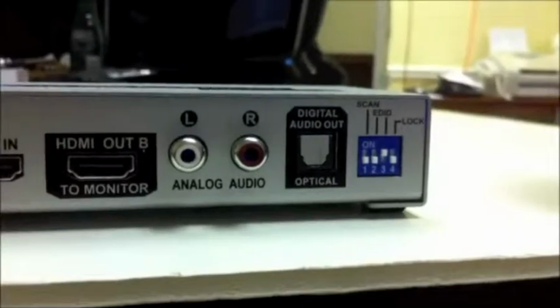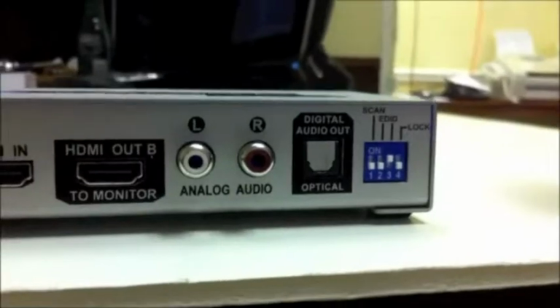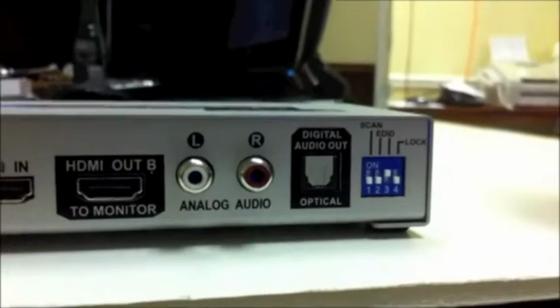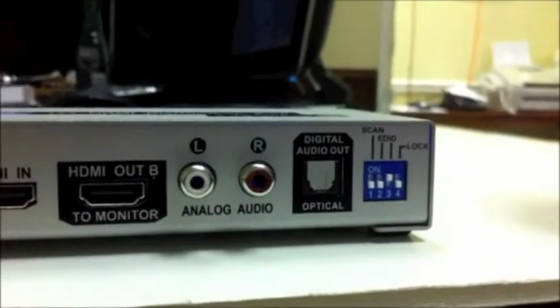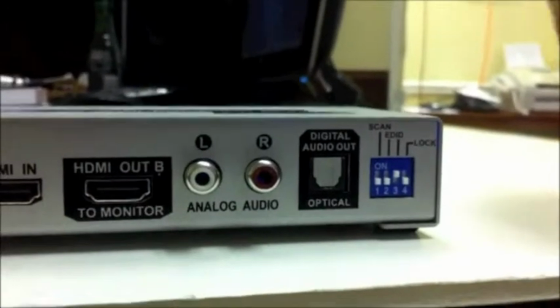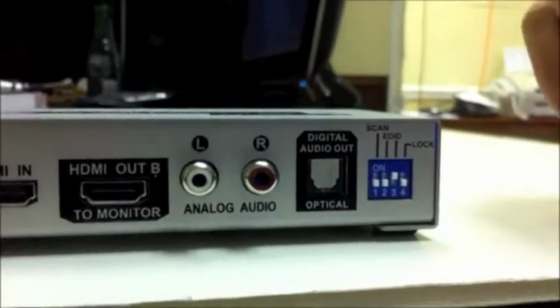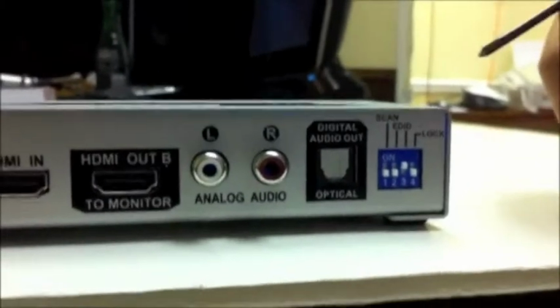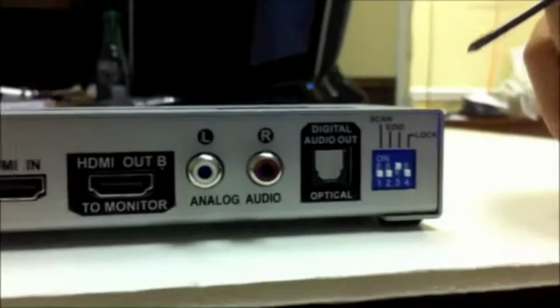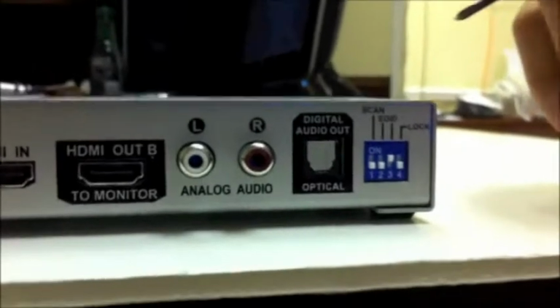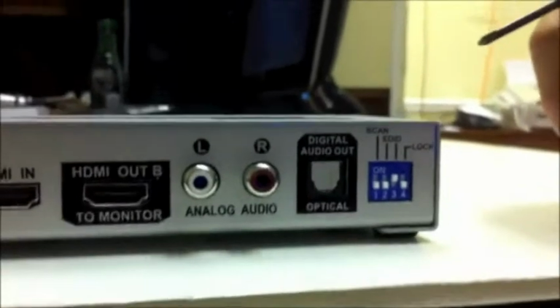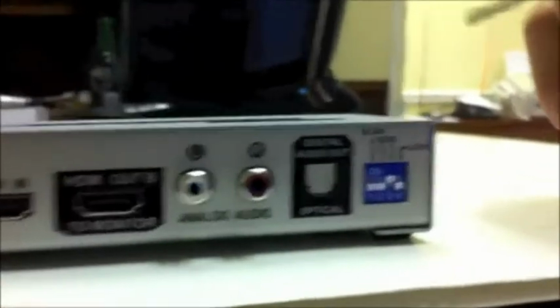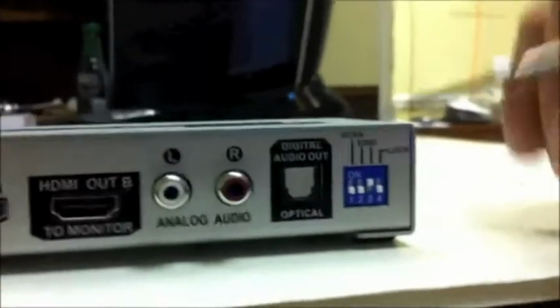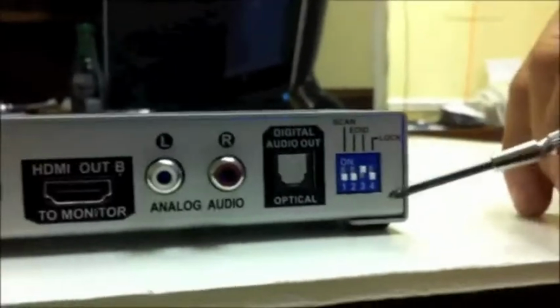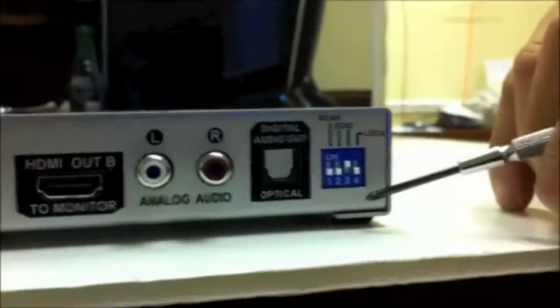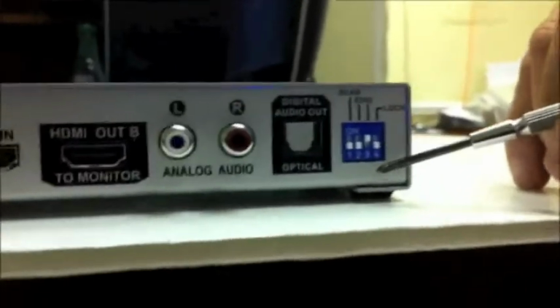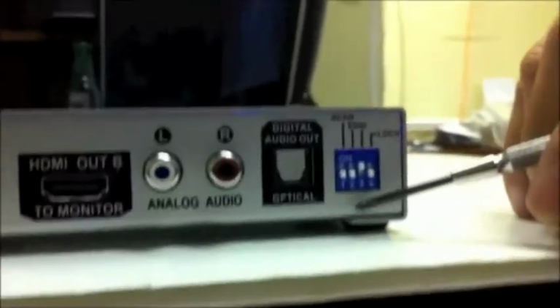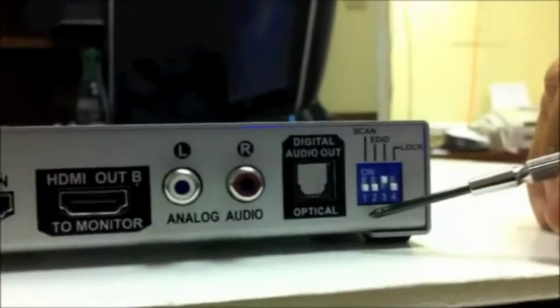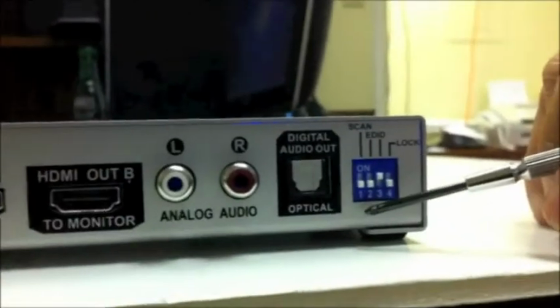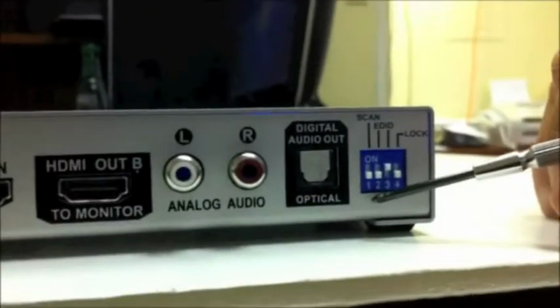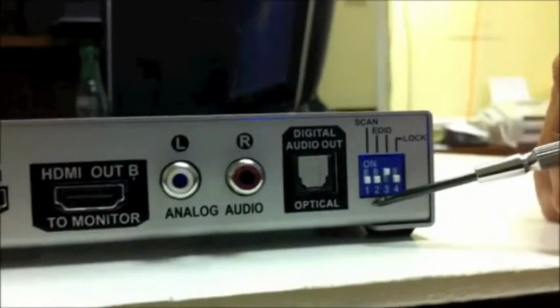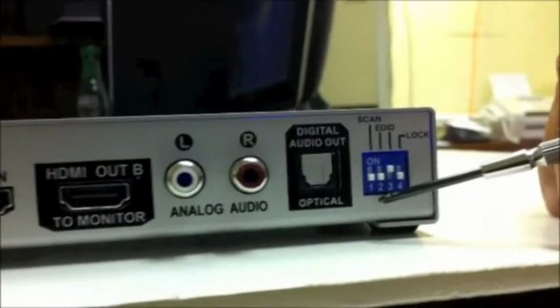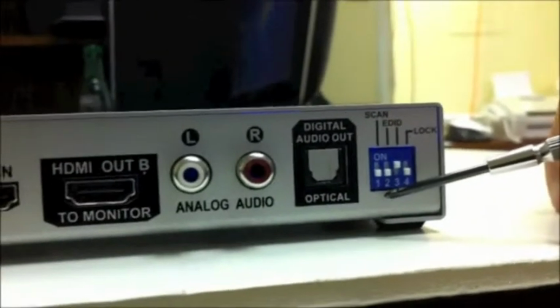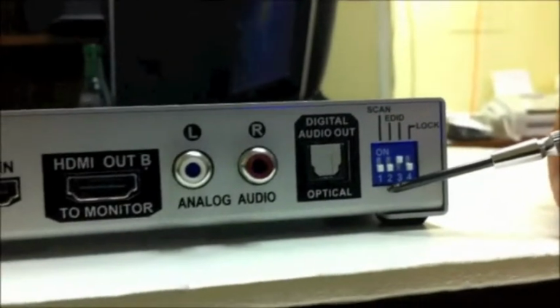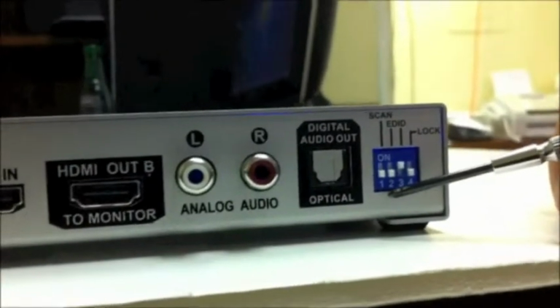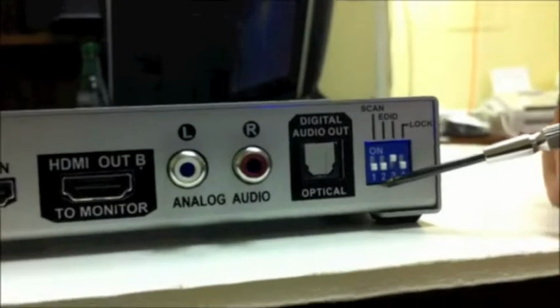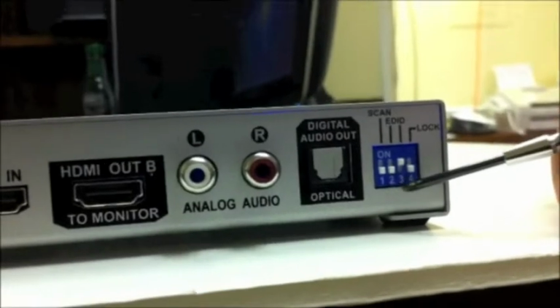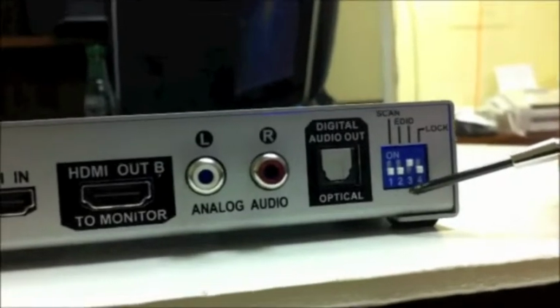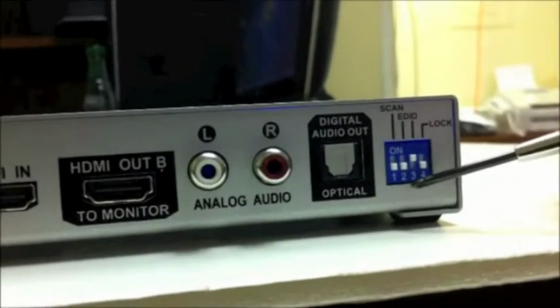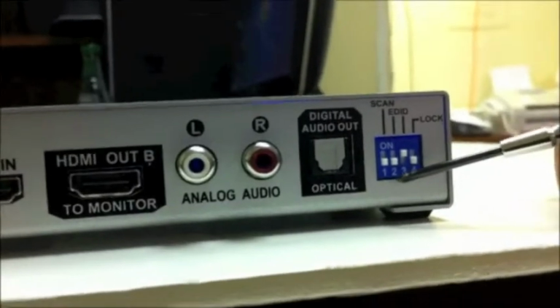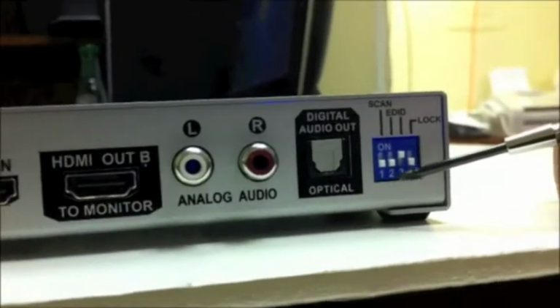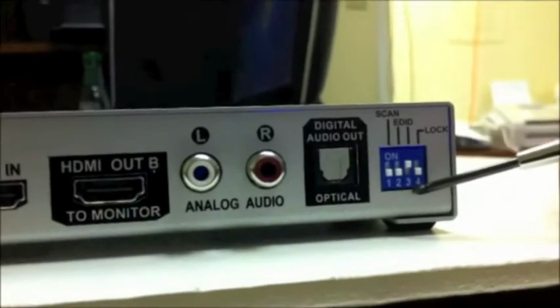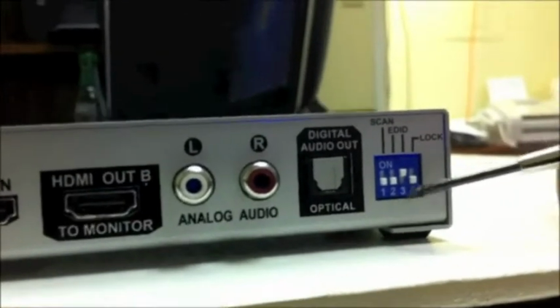Hi, I'm going to show you how to program the Octava 1x2 distribution amp. This is the switch position when you get it out of the box — this is the default mode here.